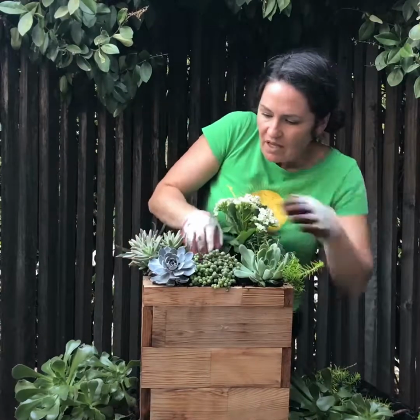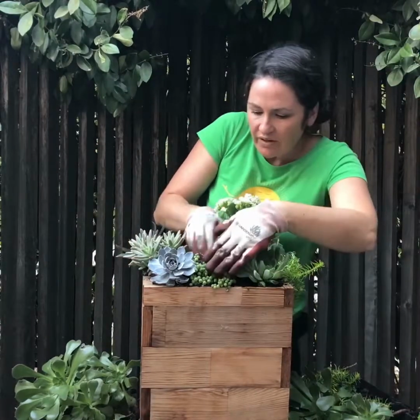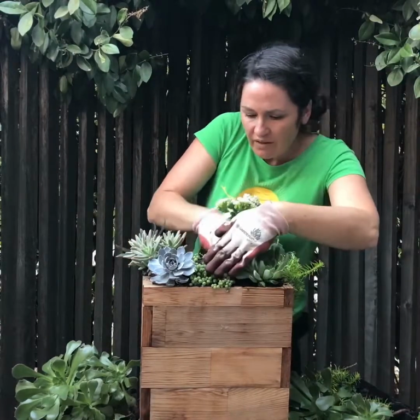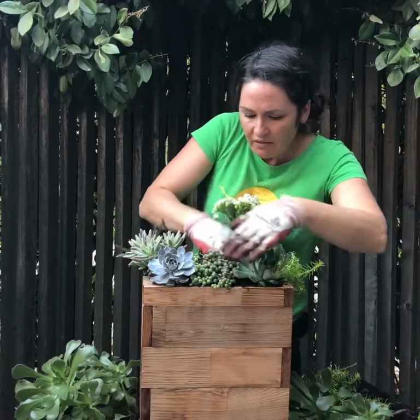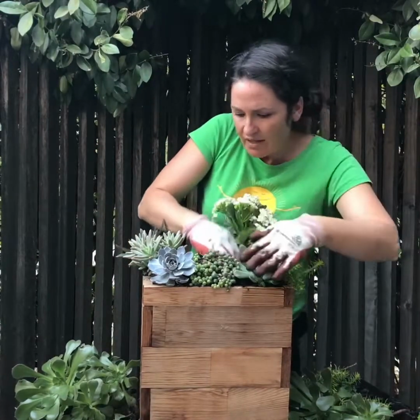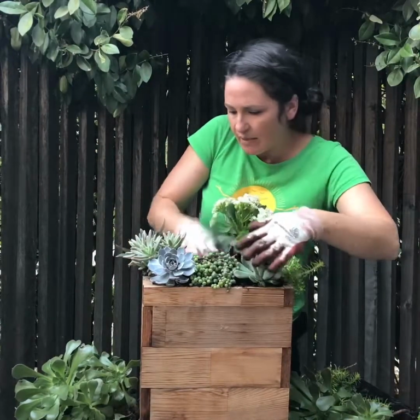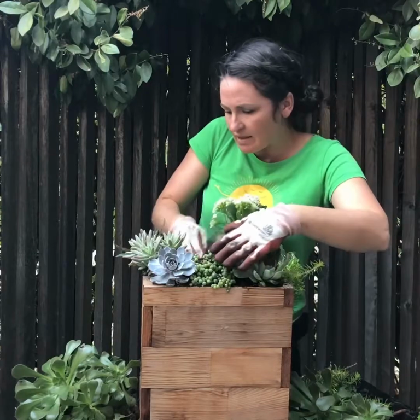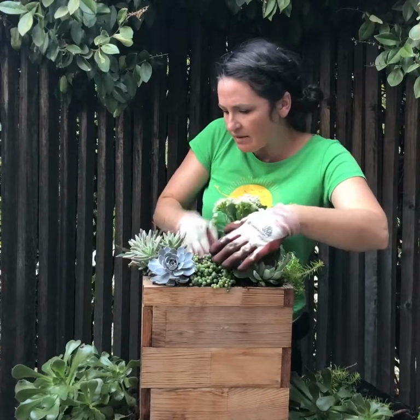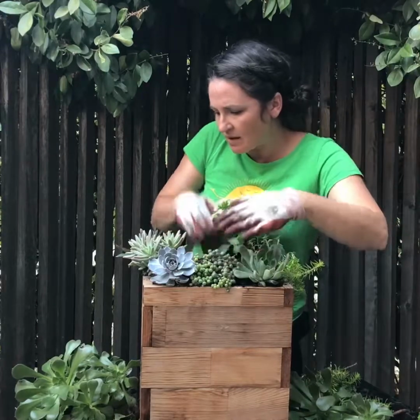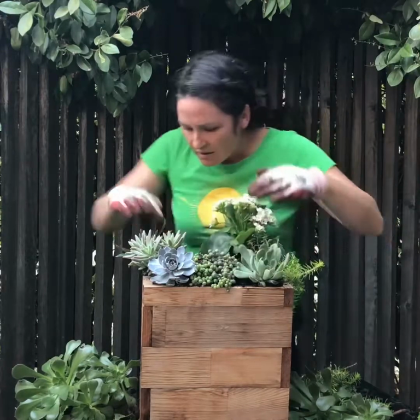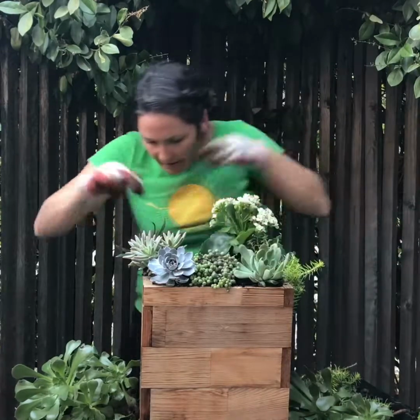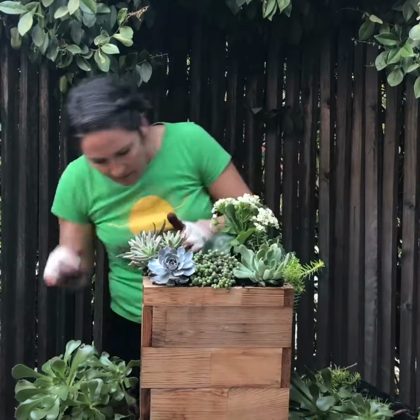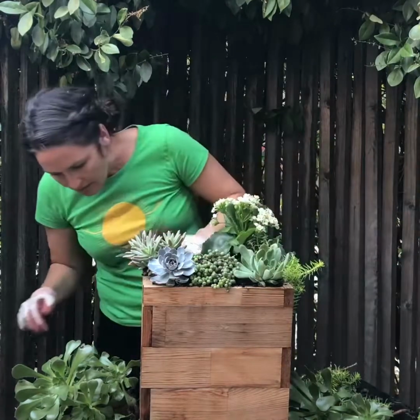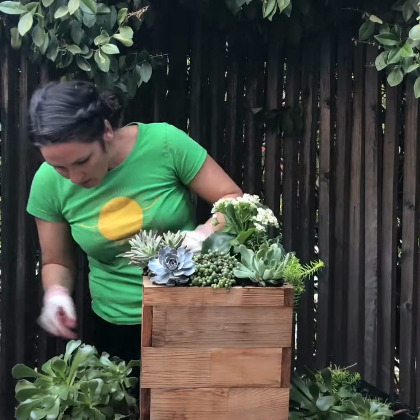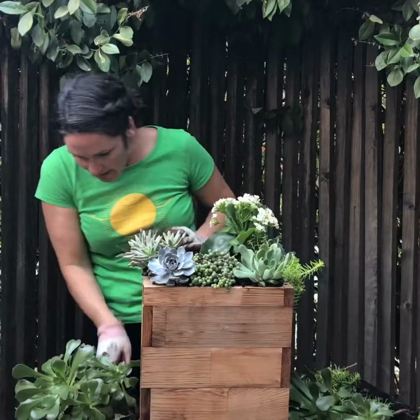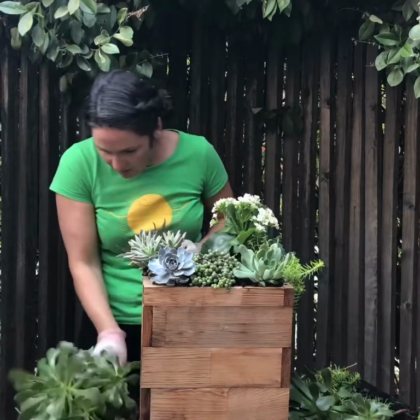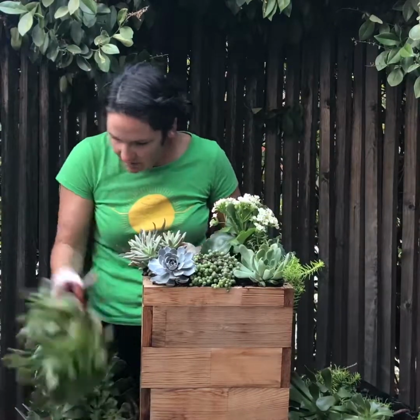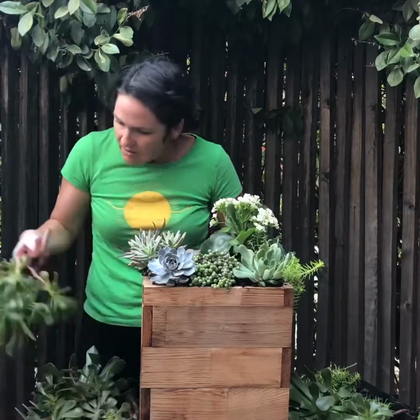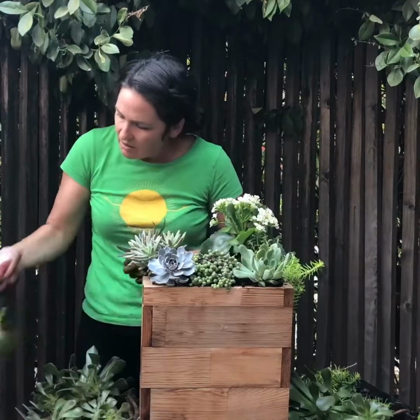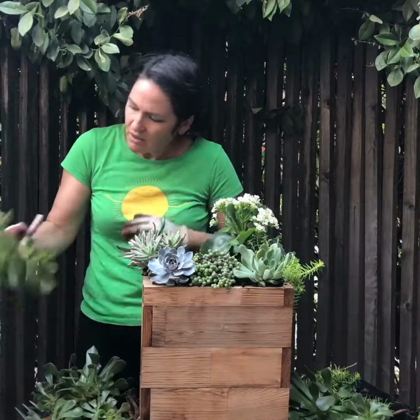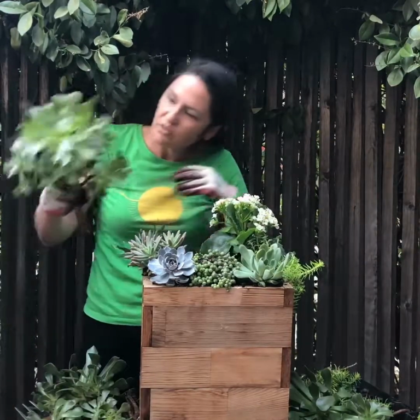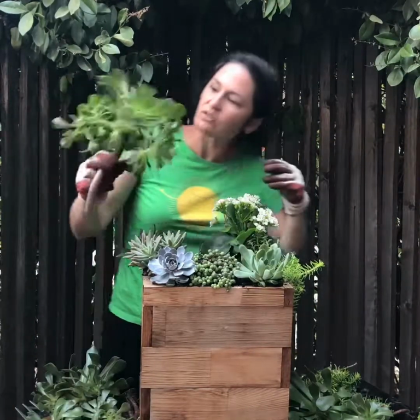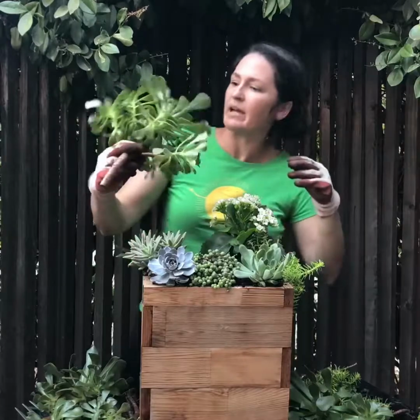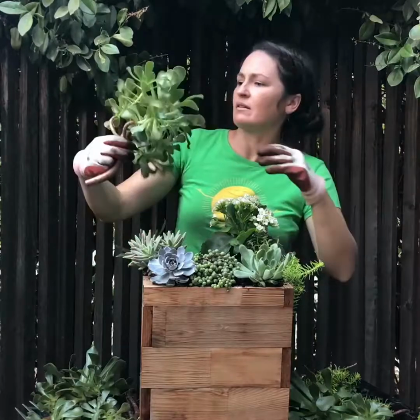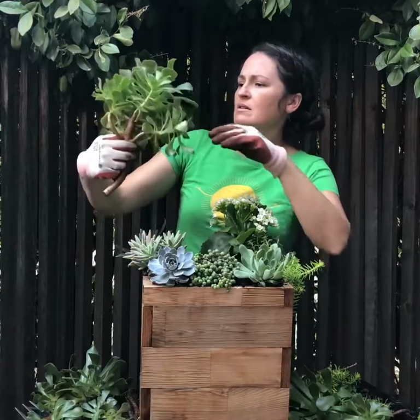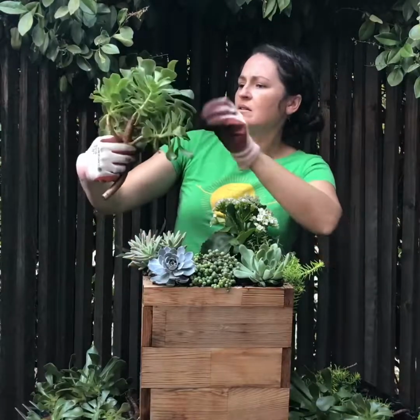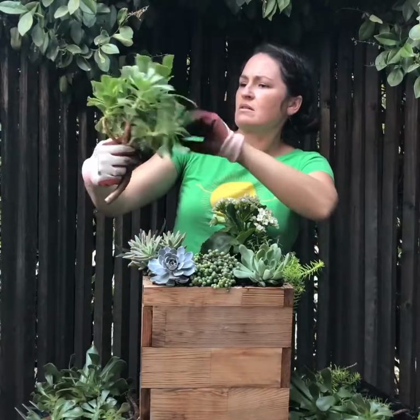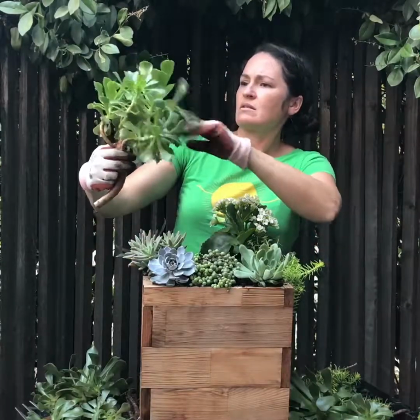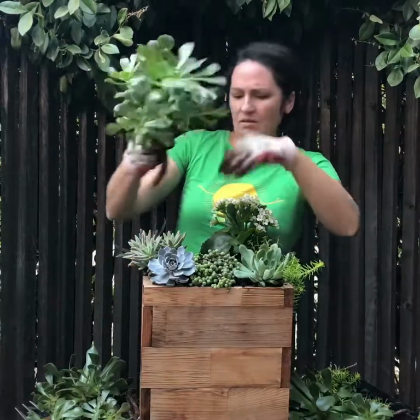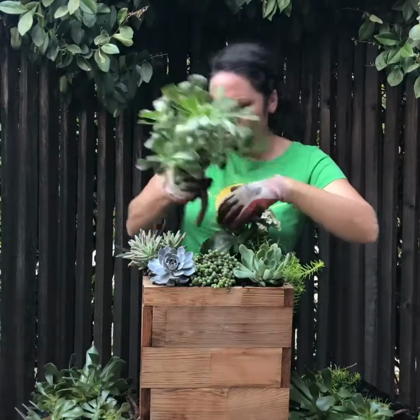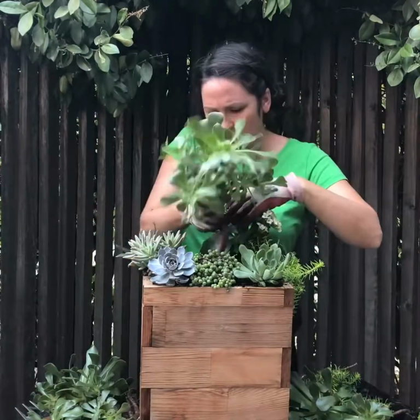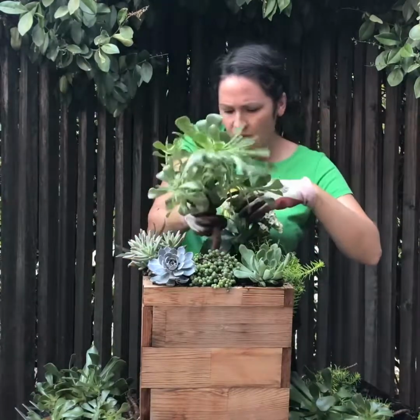Alright, so we've got everything kind of nicely packed in. And now we're going to add our originals back in. Isn't it gorgeous? Cheers.